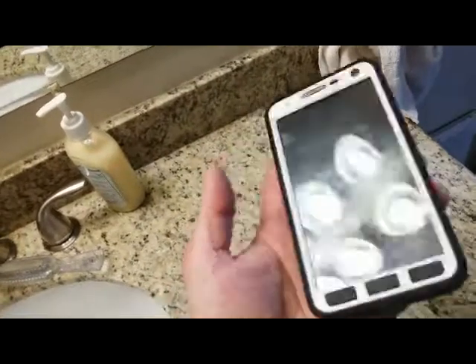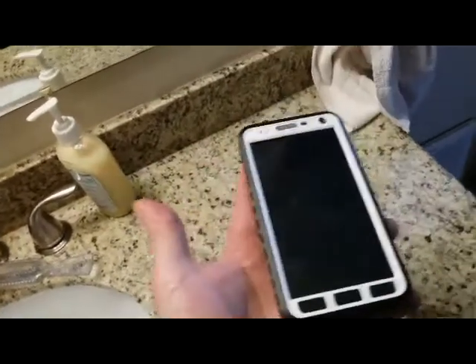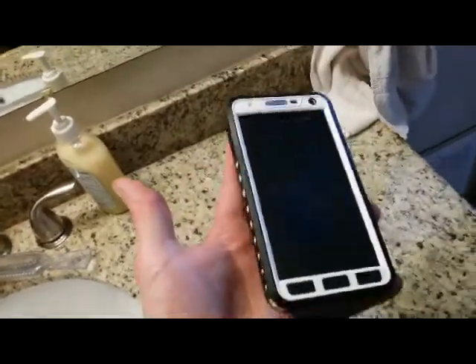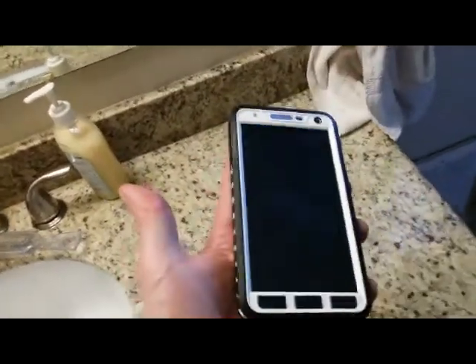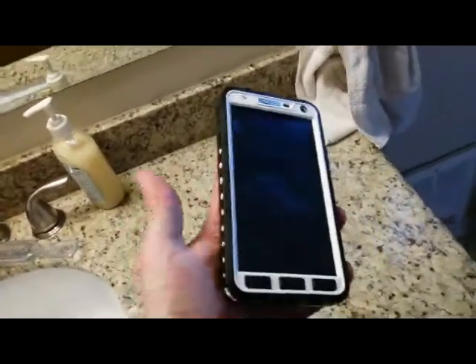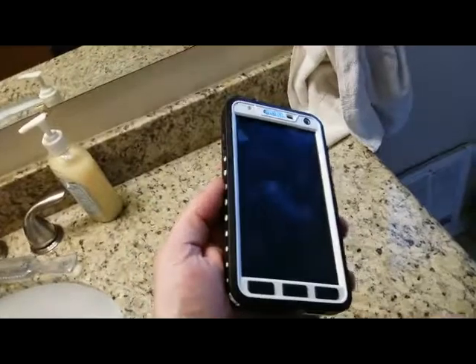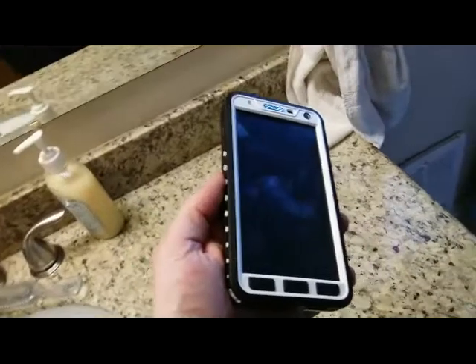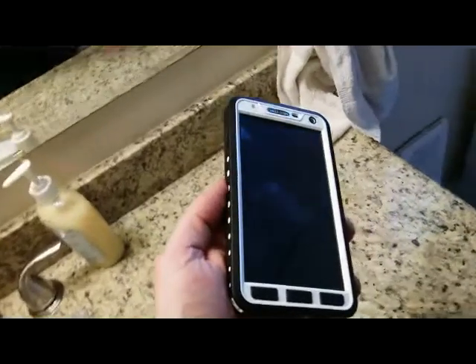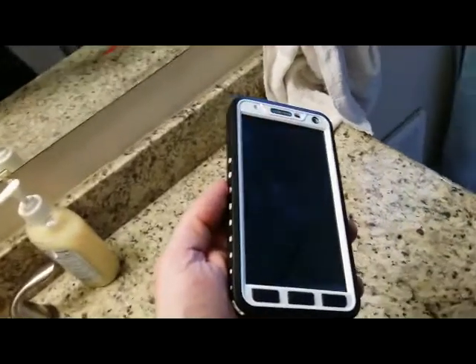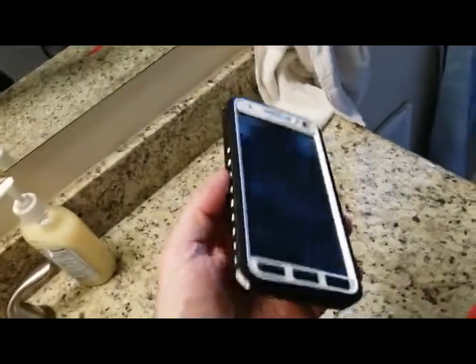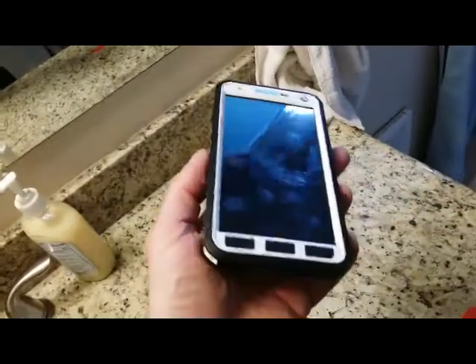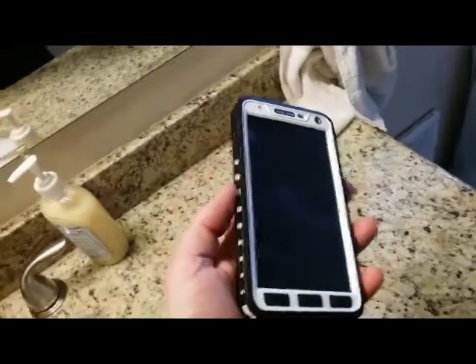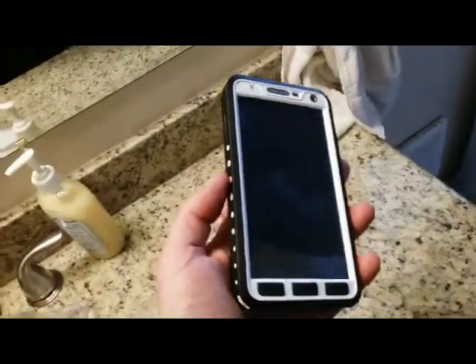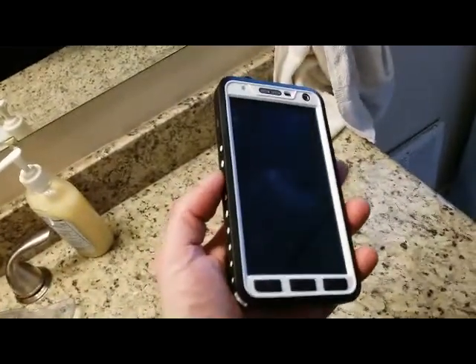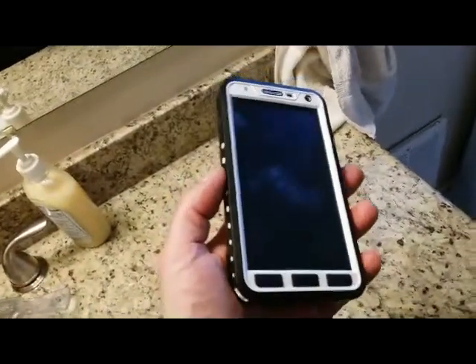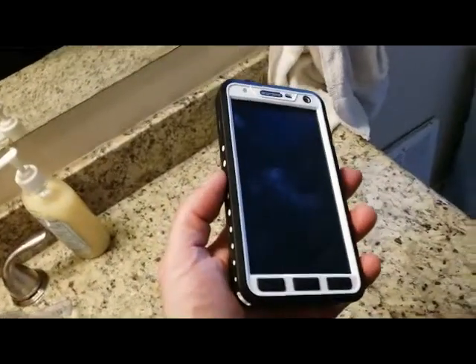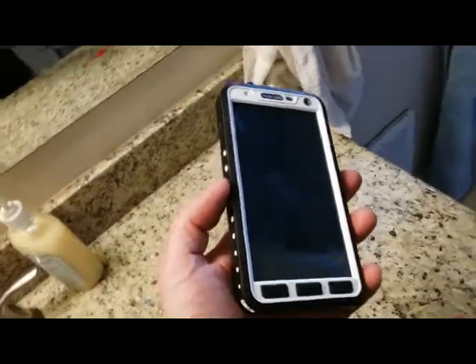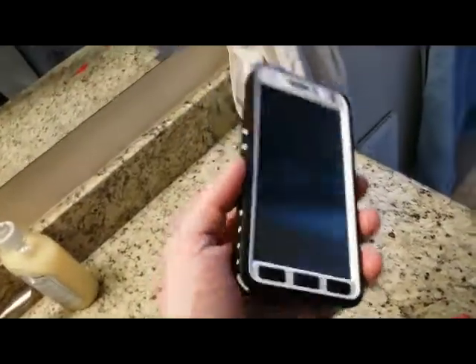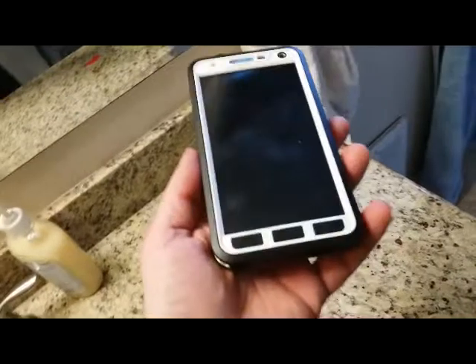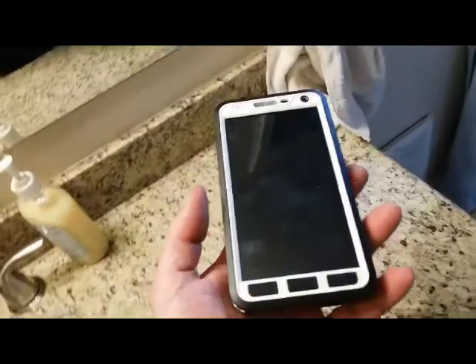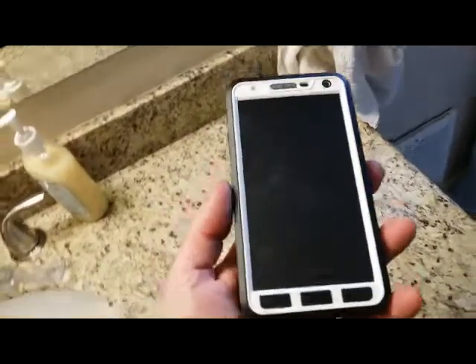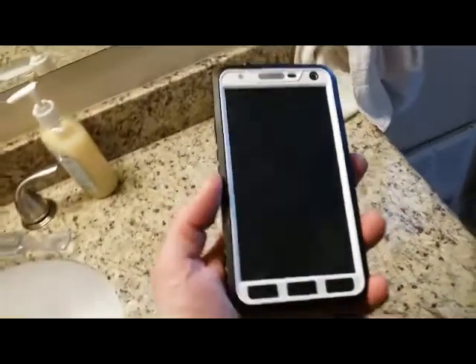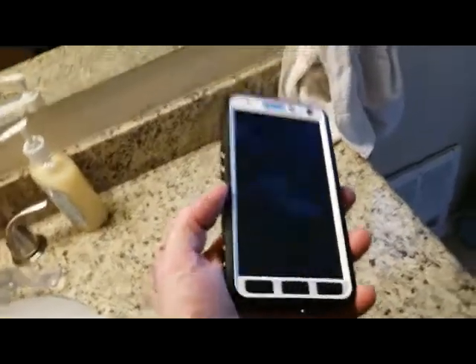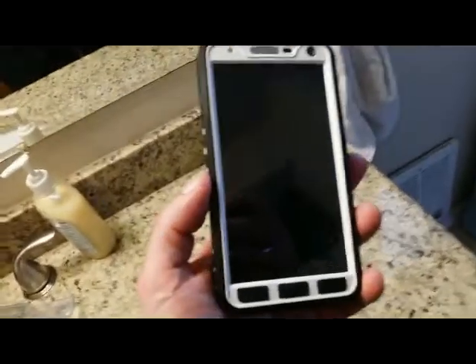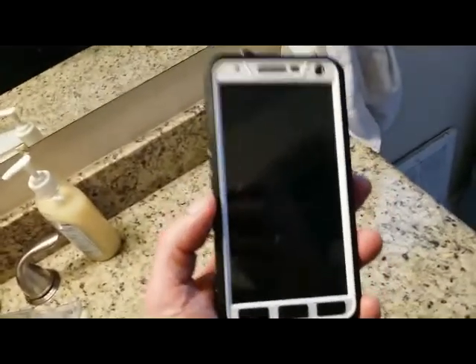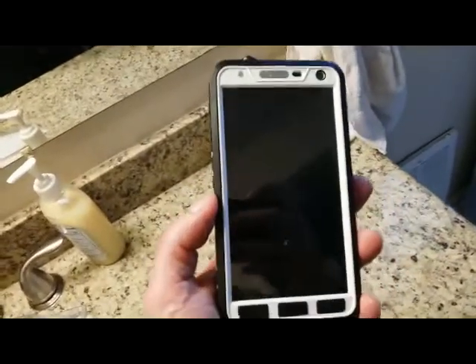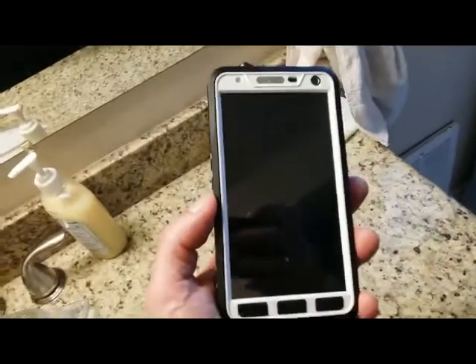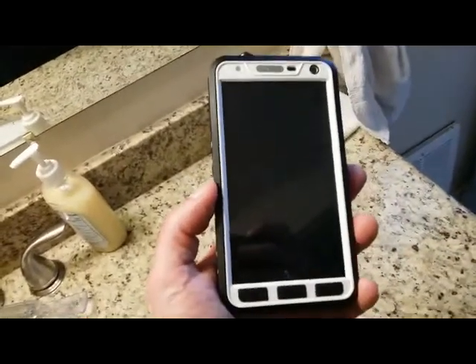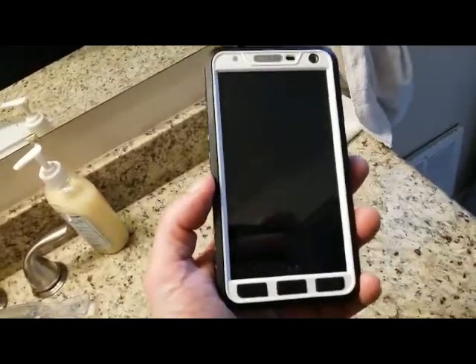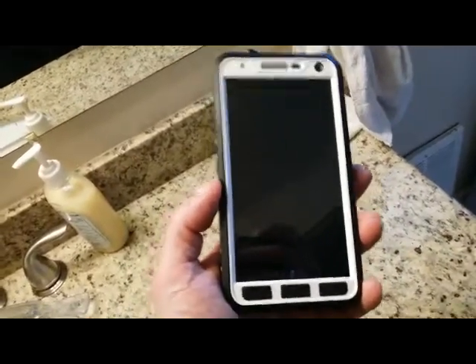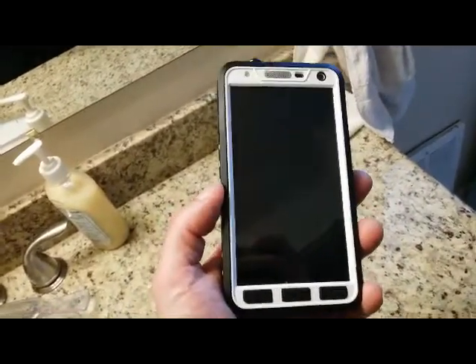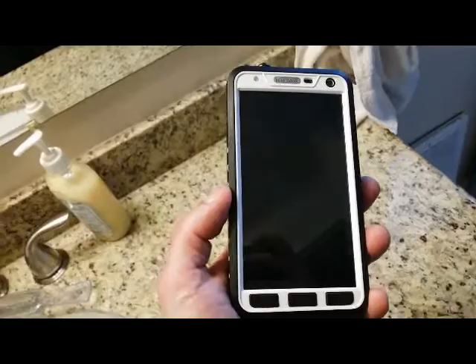One thing you will notice is that there is no access to the S Pen. If you're like me, a heavy S Pen user, what that means is you simply have to make sure that you take the S Pen out before you load the phone into the case and find some other accommodation for carrying that S Pen.